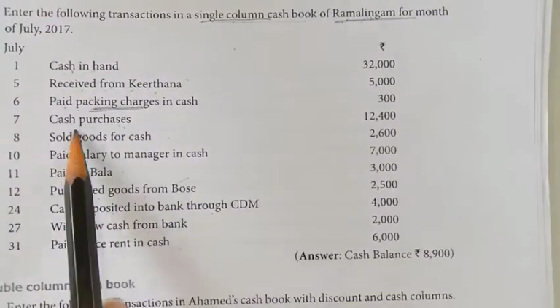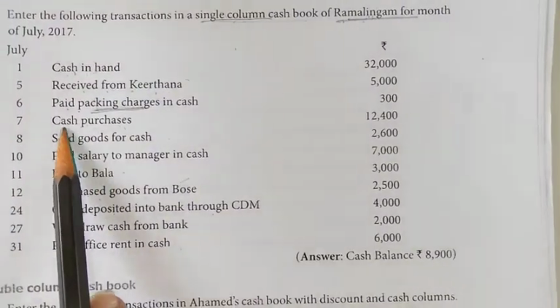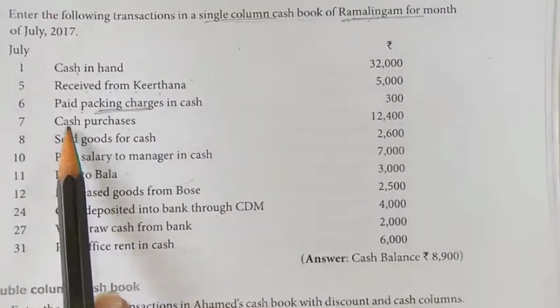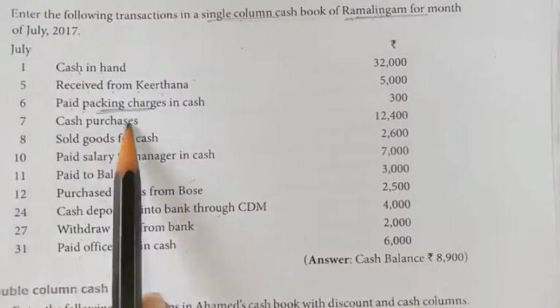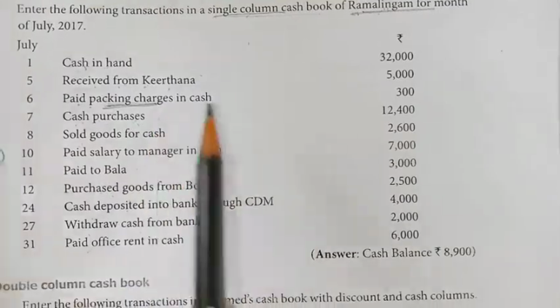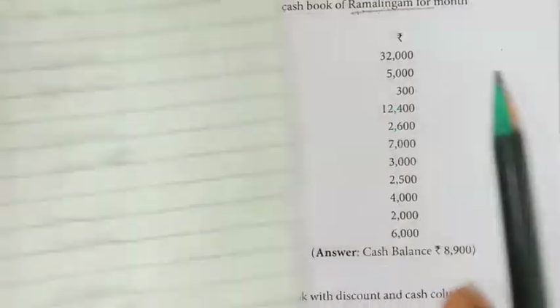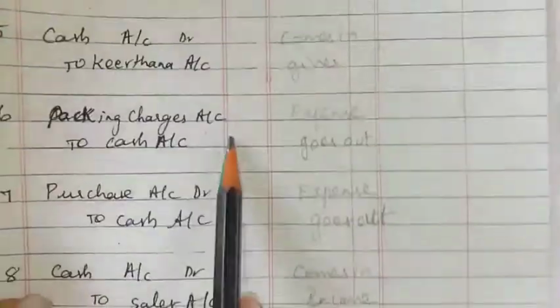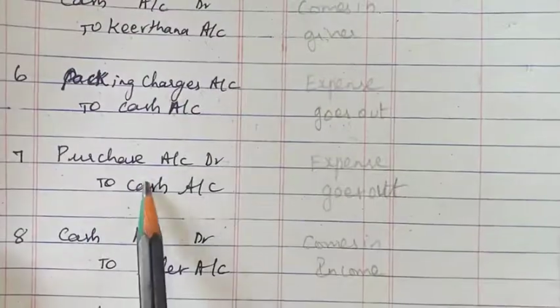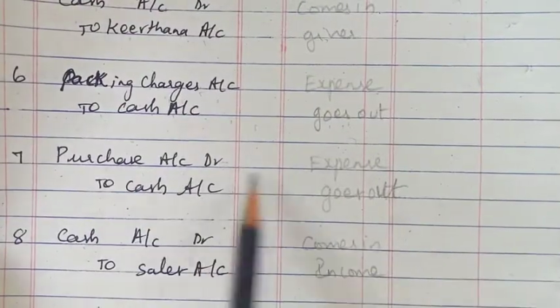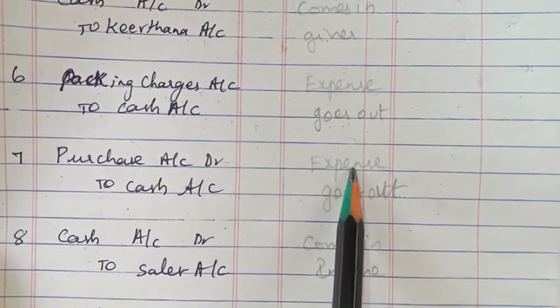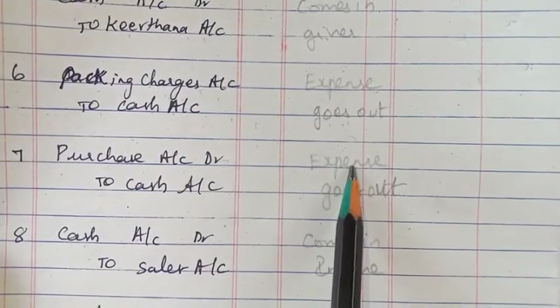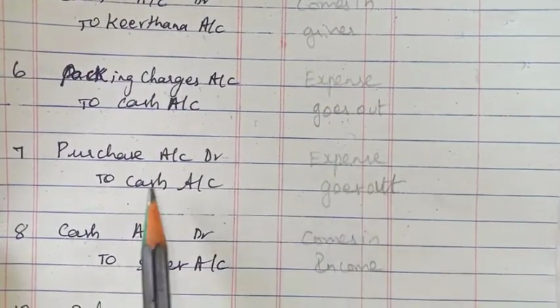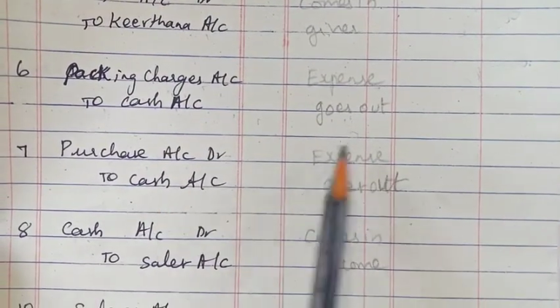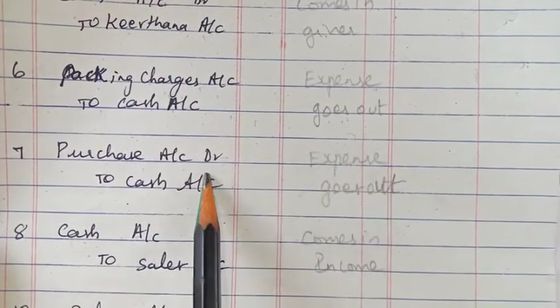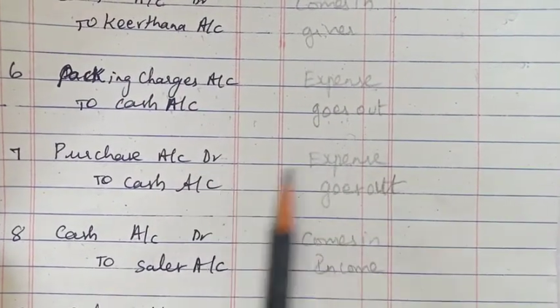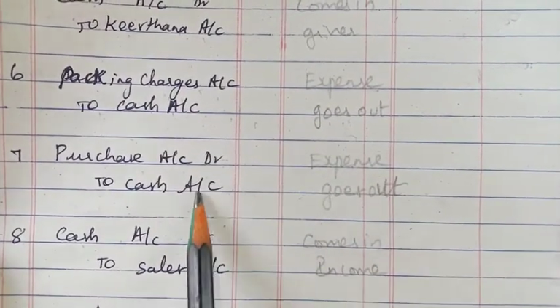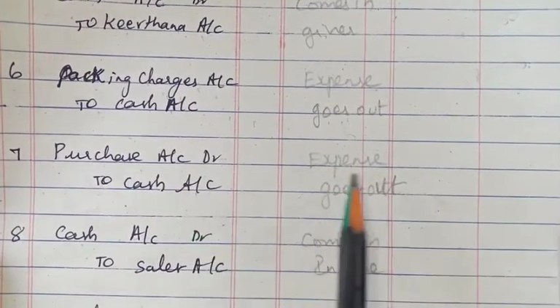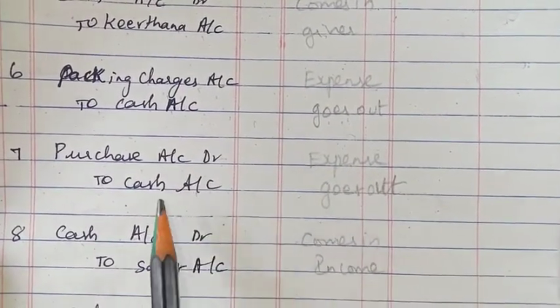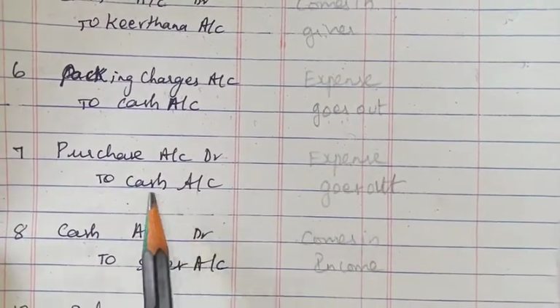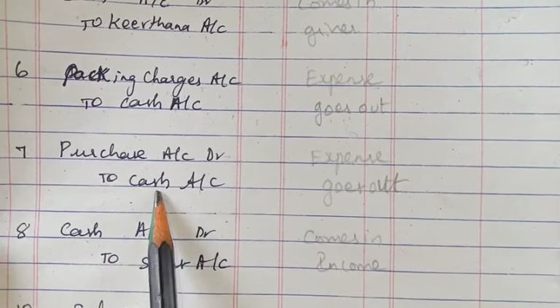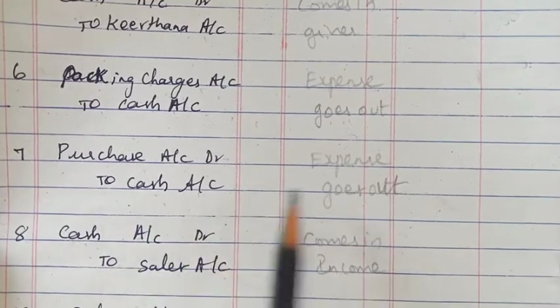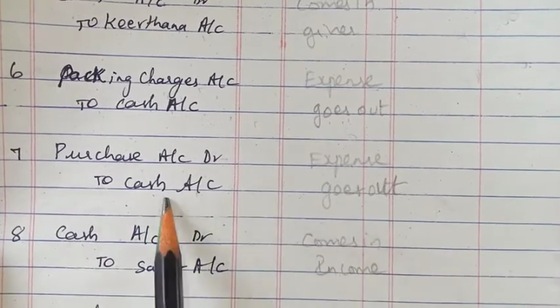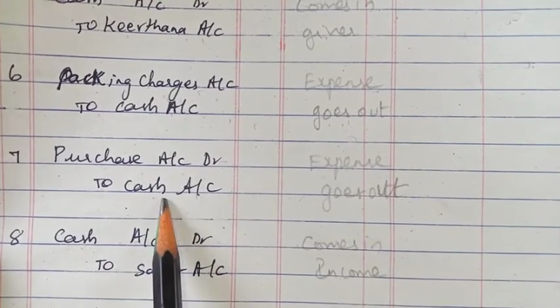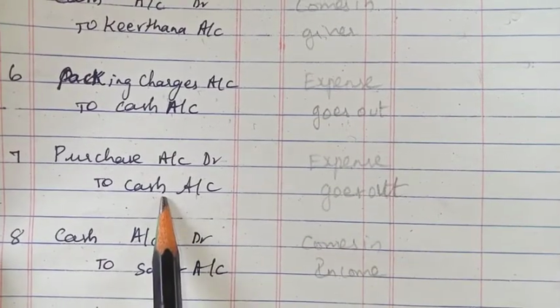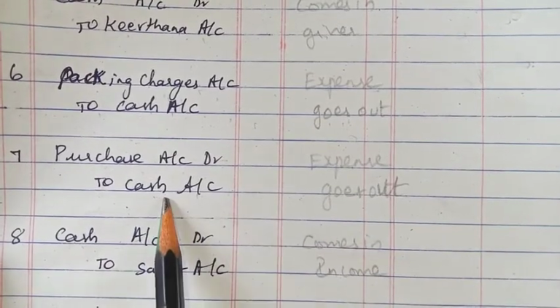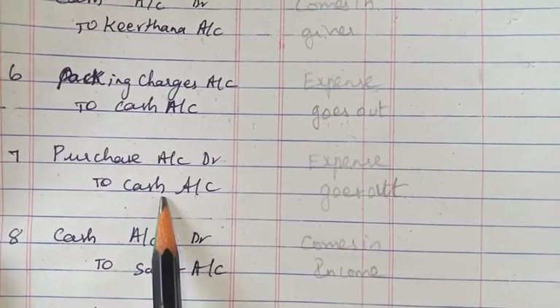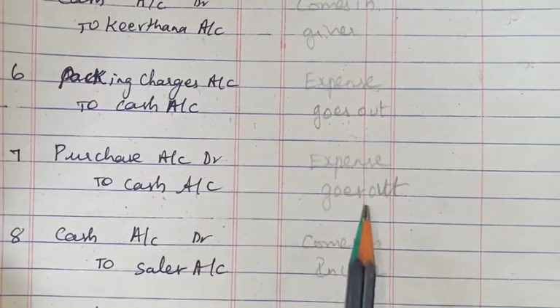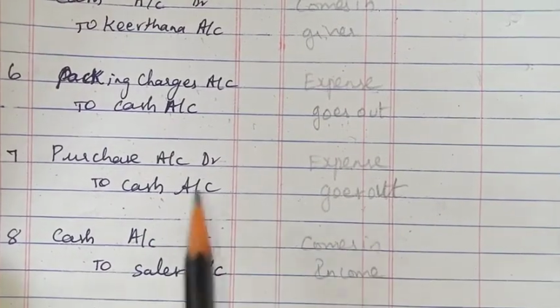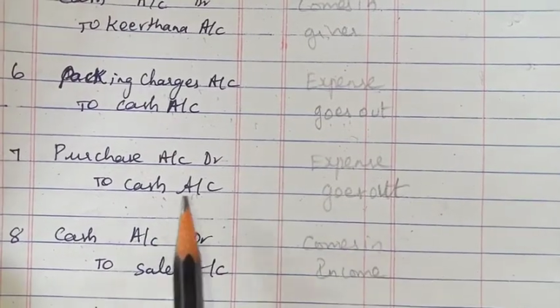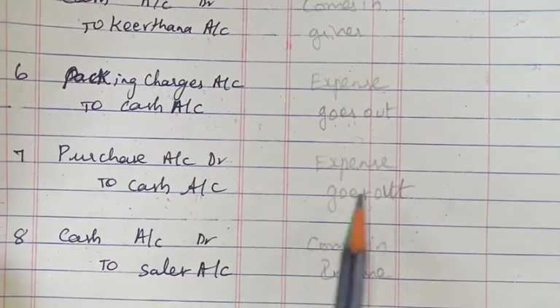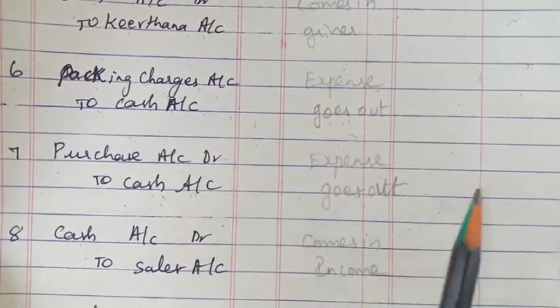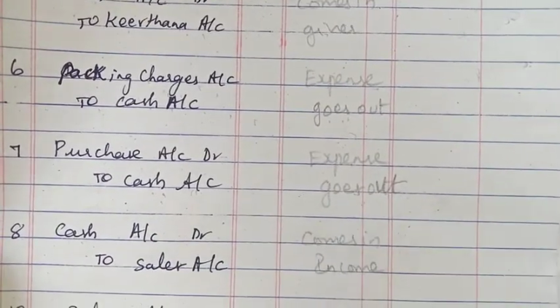Next, seventh one — cash purchases. Purchases are an expense on the debit side. Cash is going out, so cash will be on the credit side.